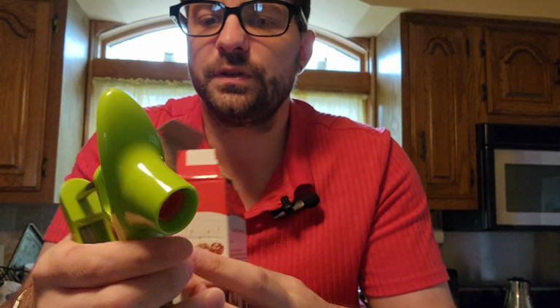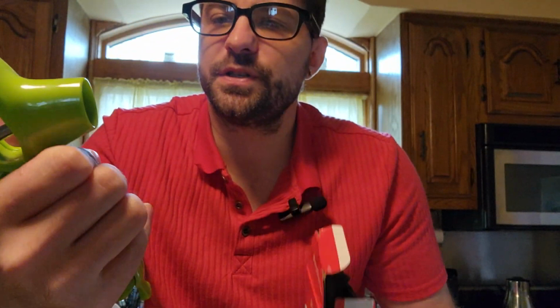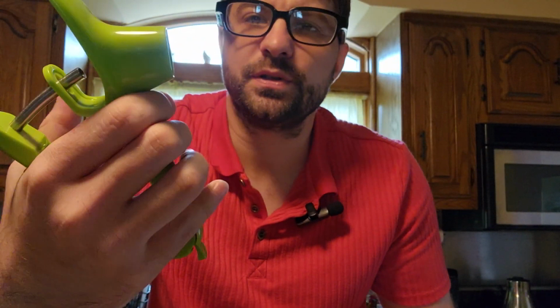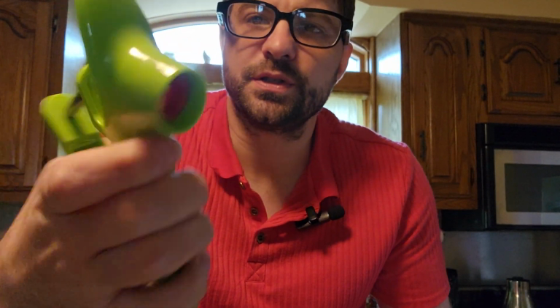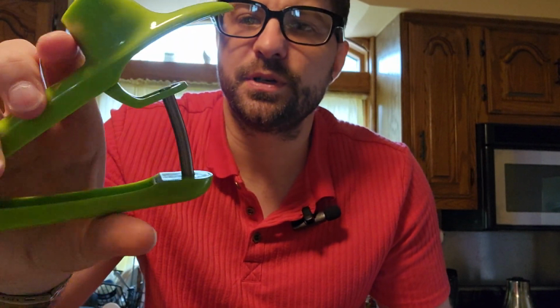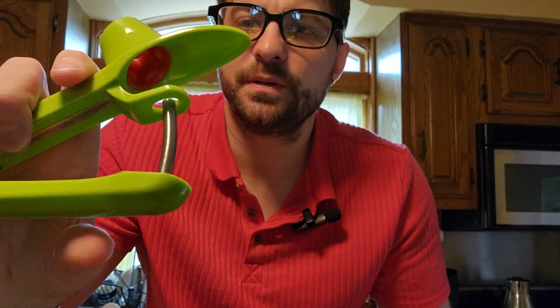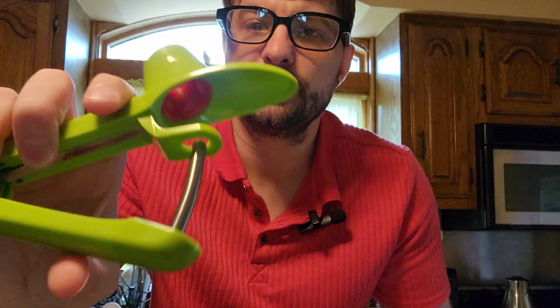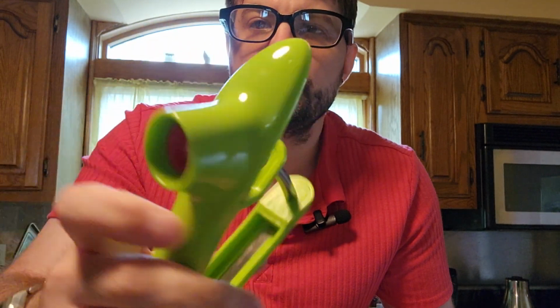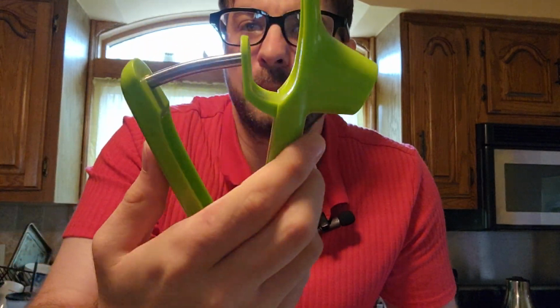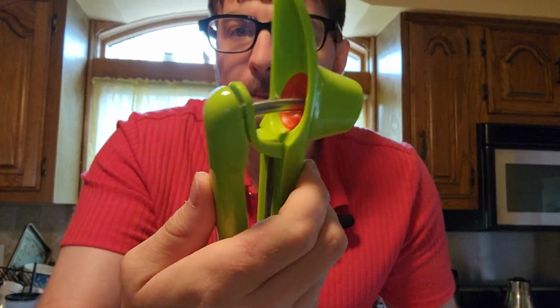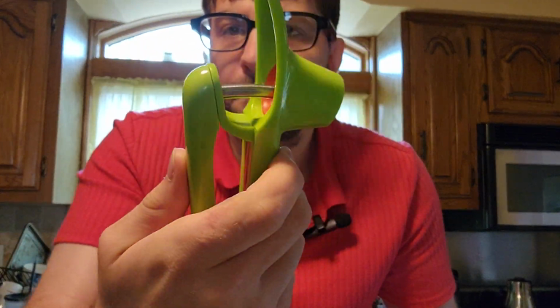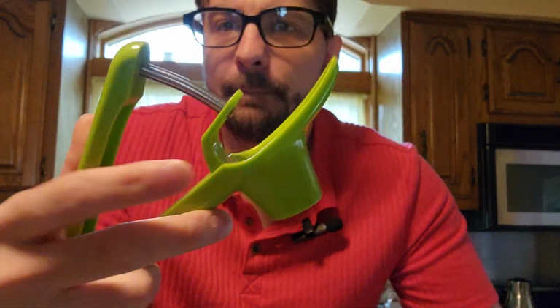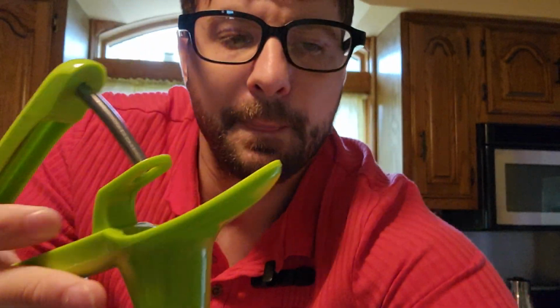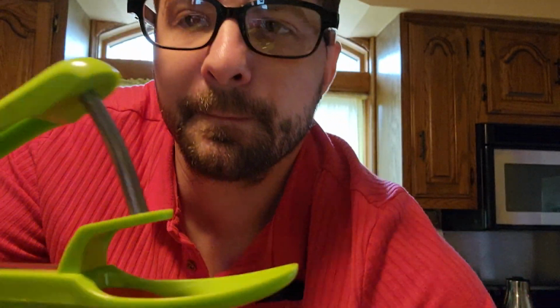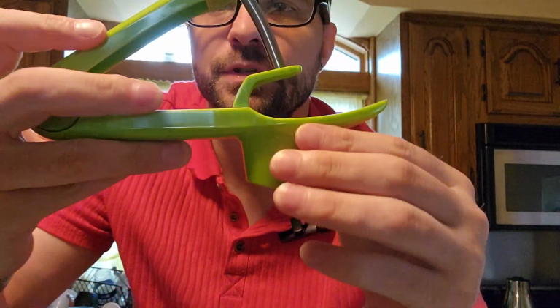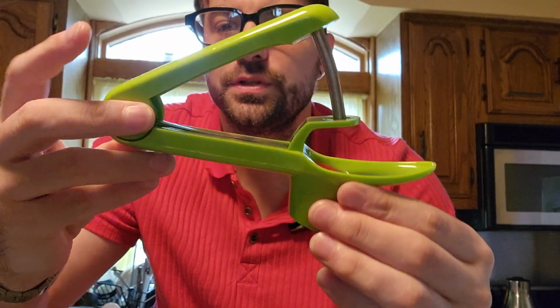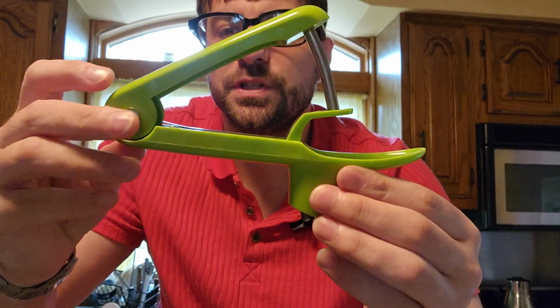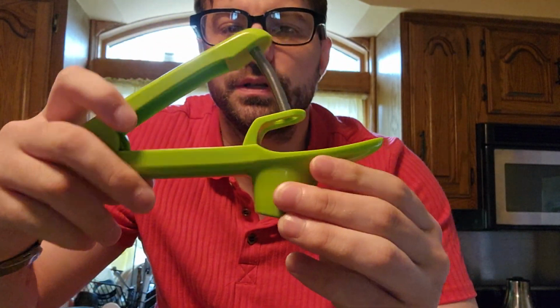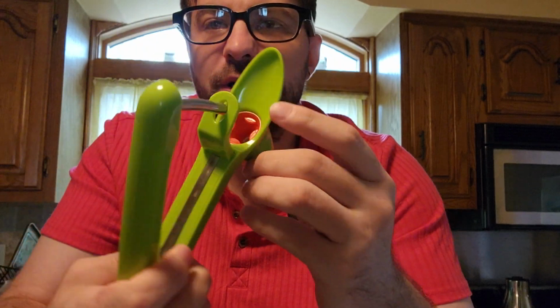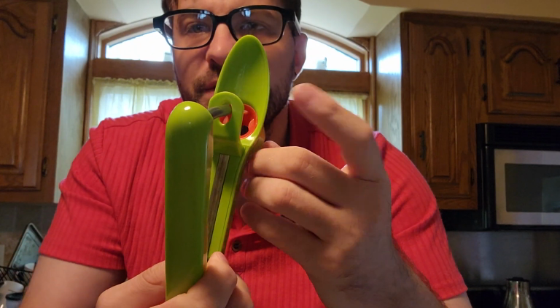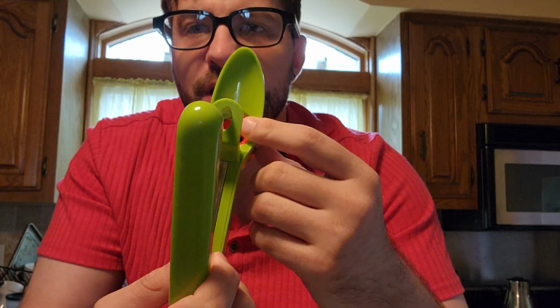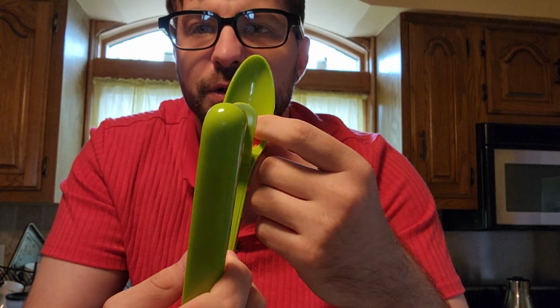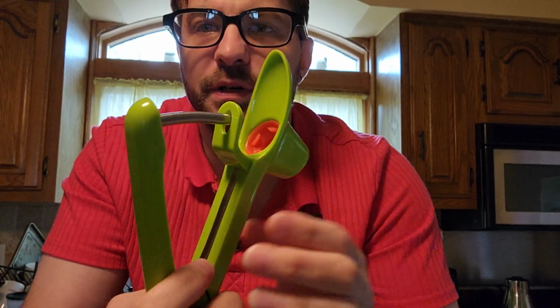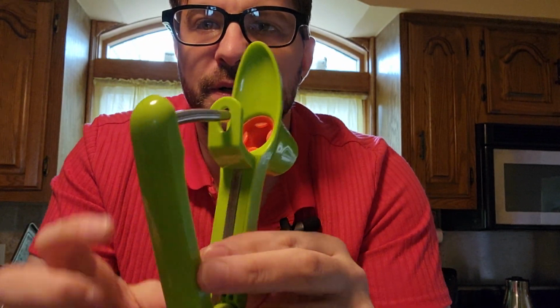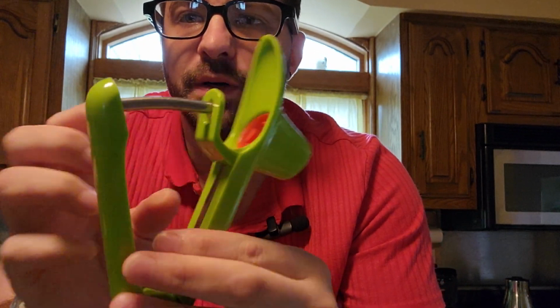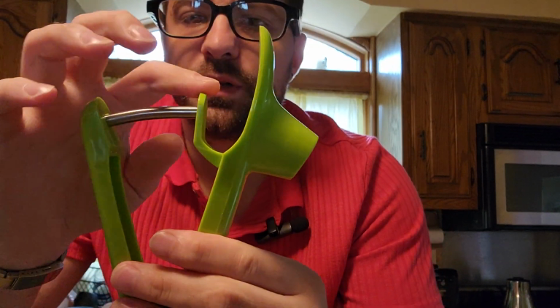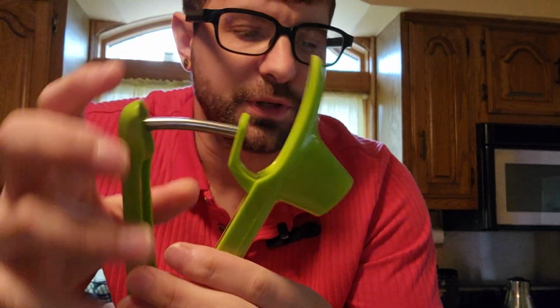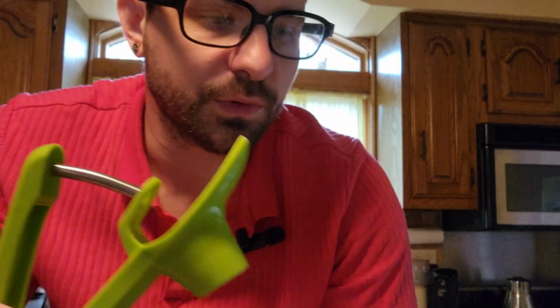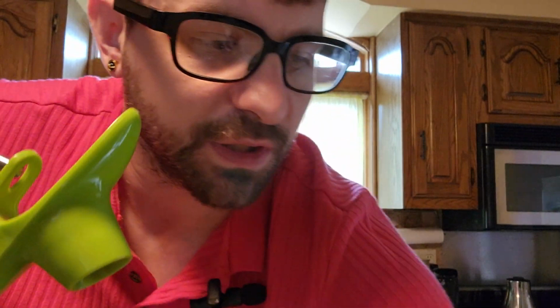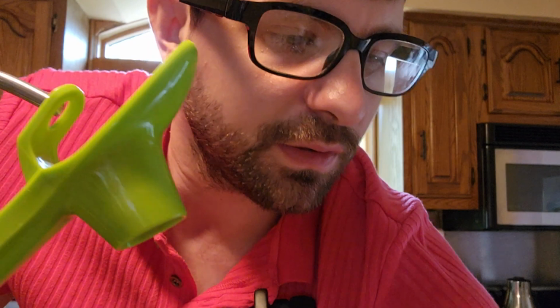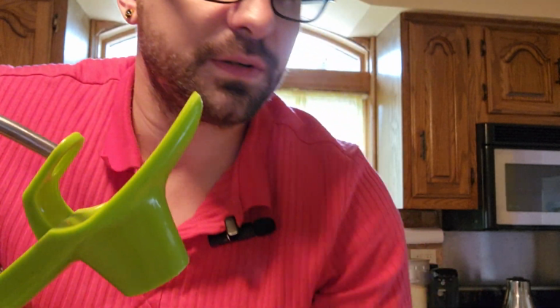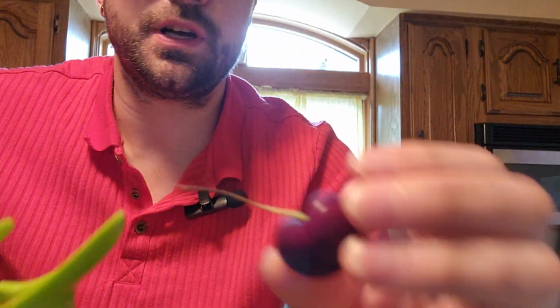Alright, so here is the pitter. To use it, we take the cherry or the olive and put it right here, and then this will put it — we'll take it out, take the pit out.